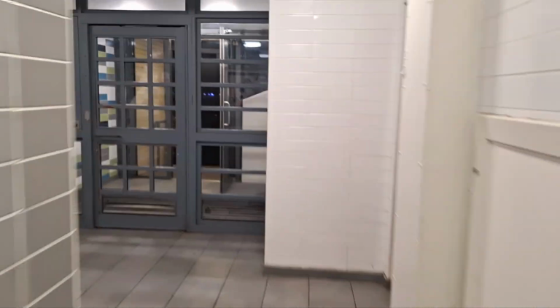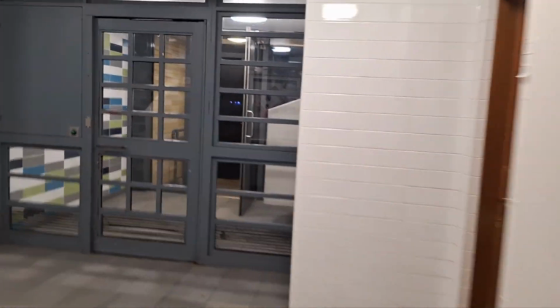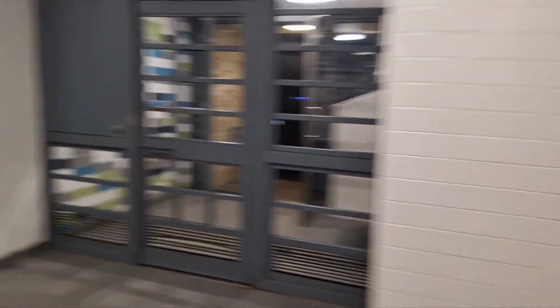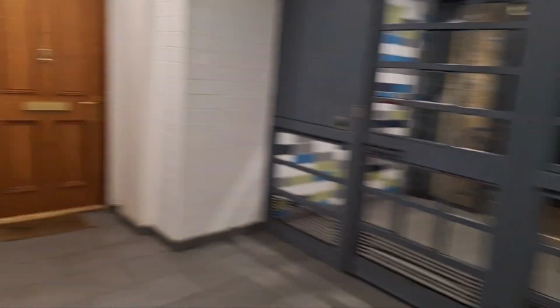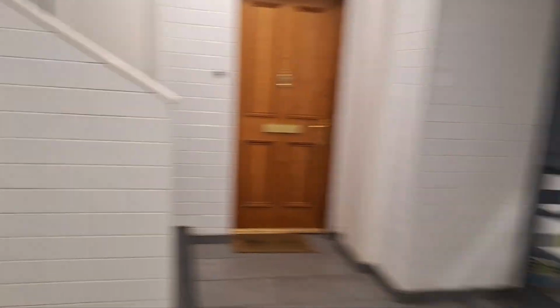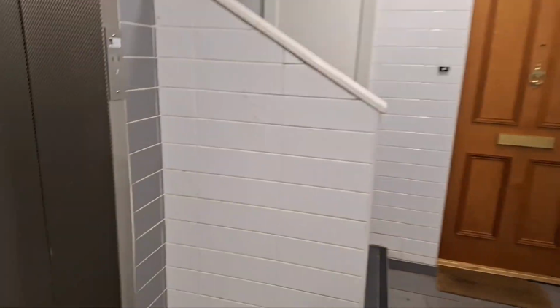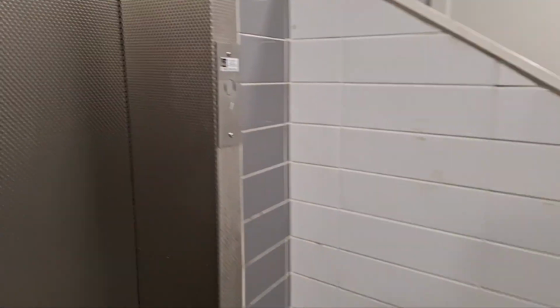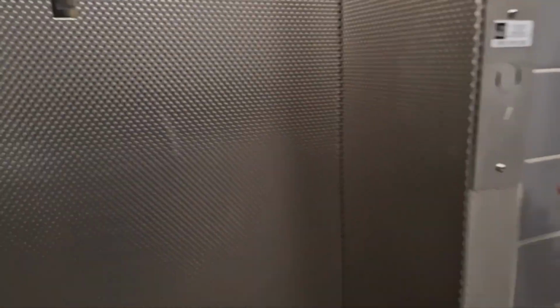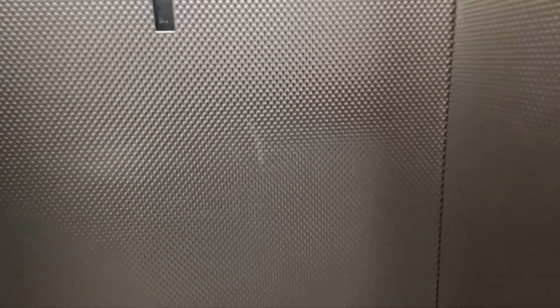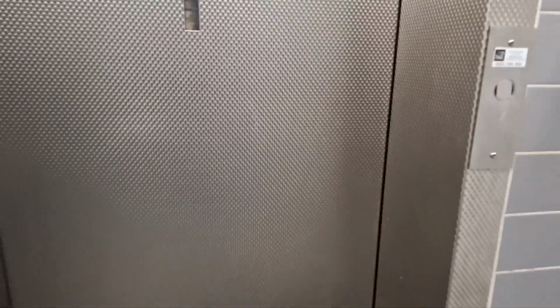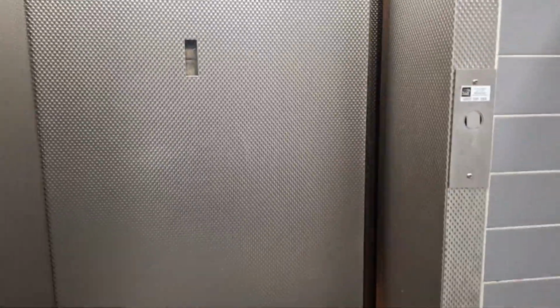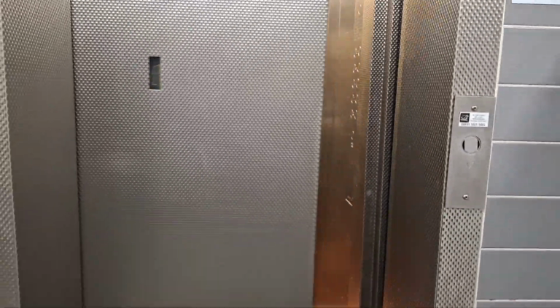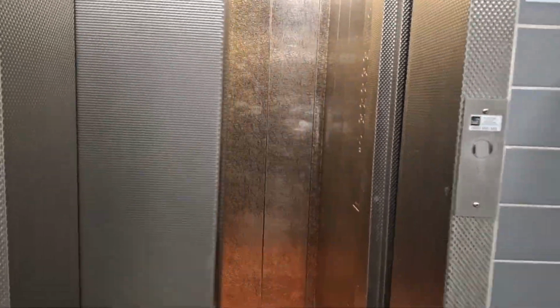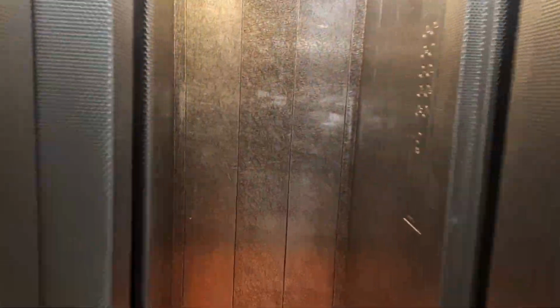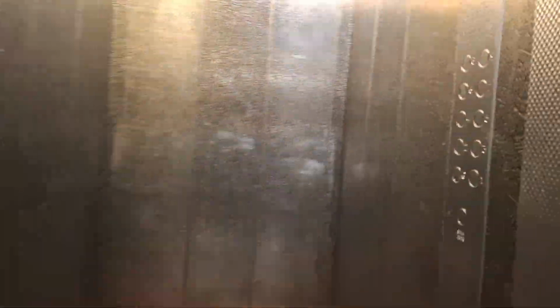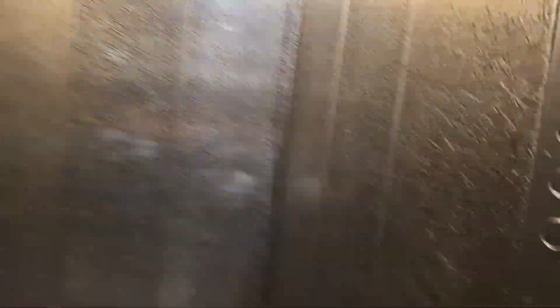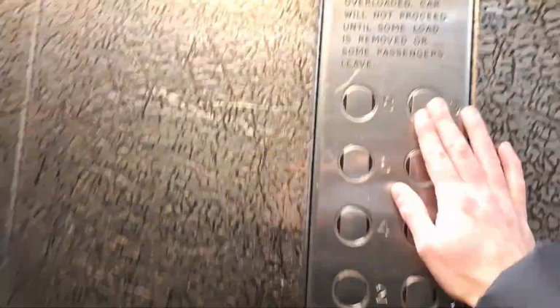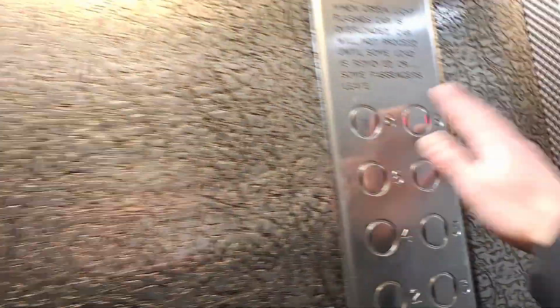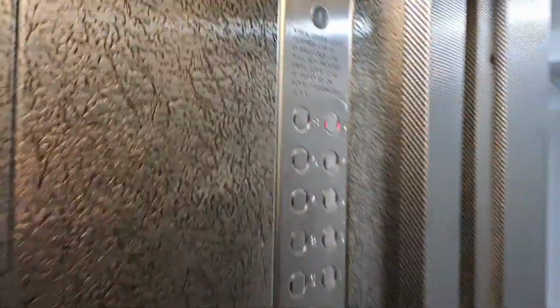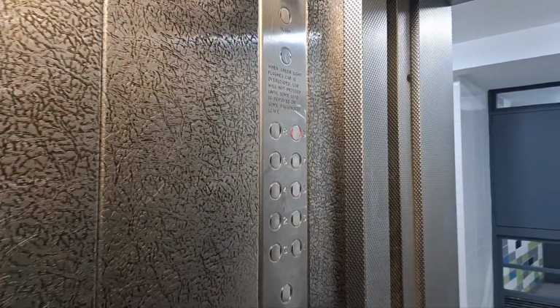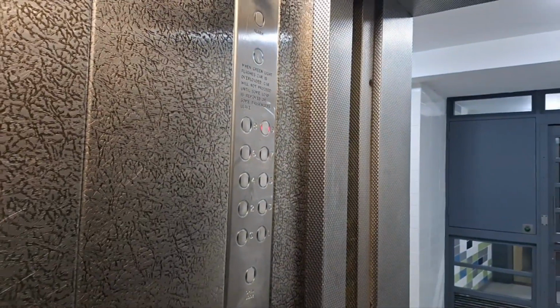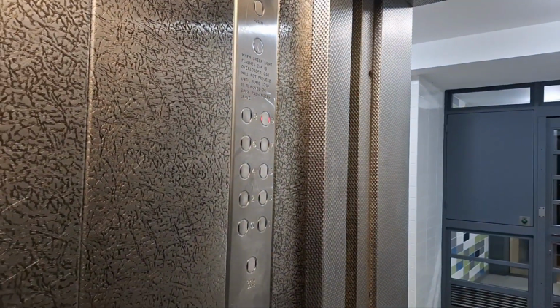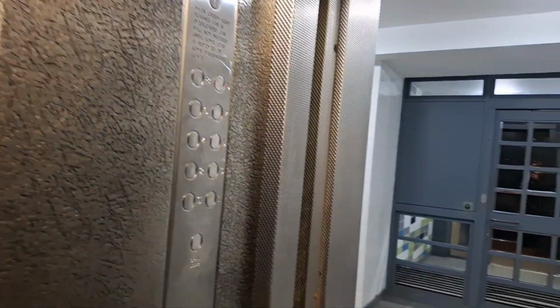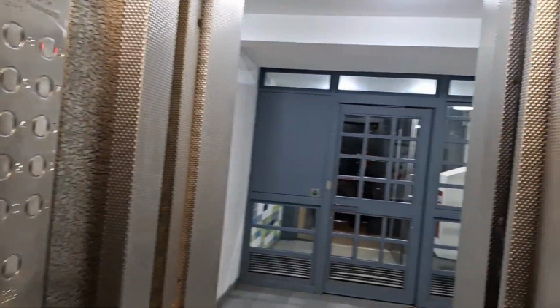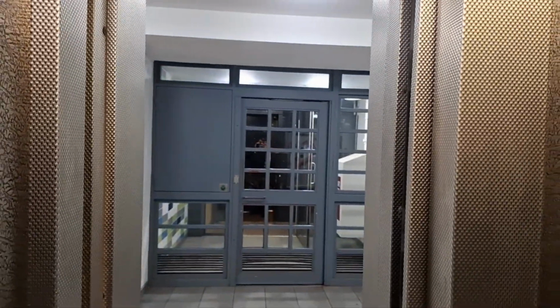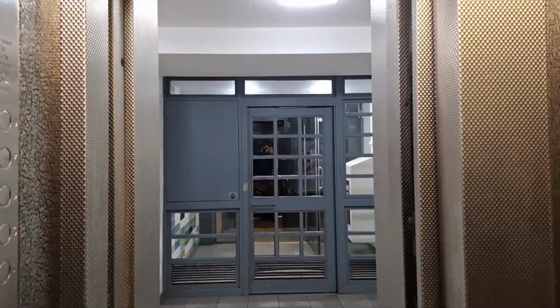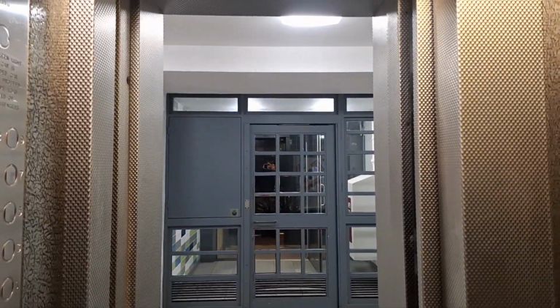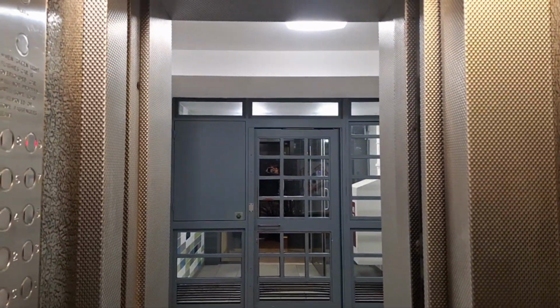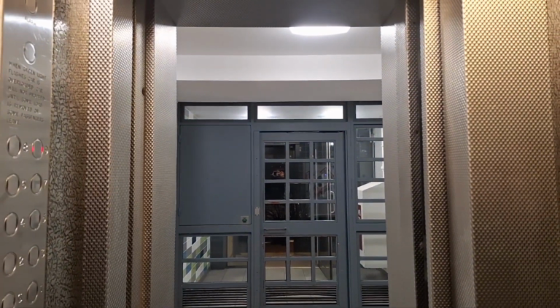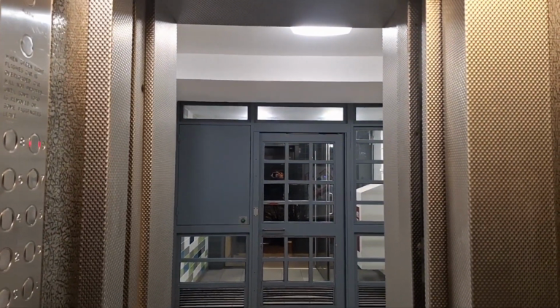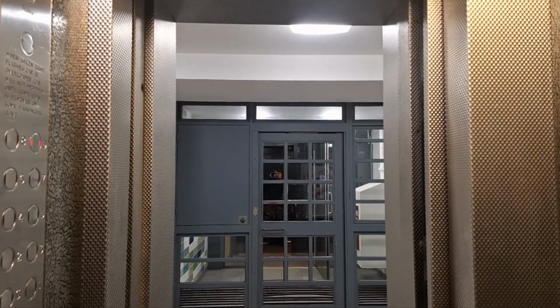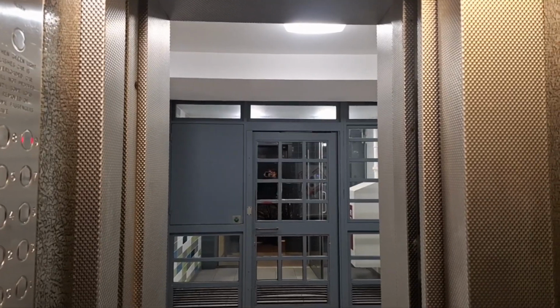I'm going to give you guys a wee little tour of this historic tower block. As you might have seen in the video I've done previously, this tower was built in 1954. It's the first proper 1950s tower I've ever done on this channel.